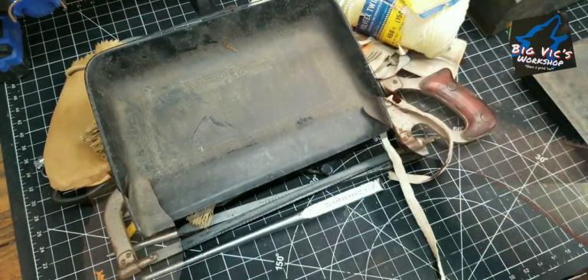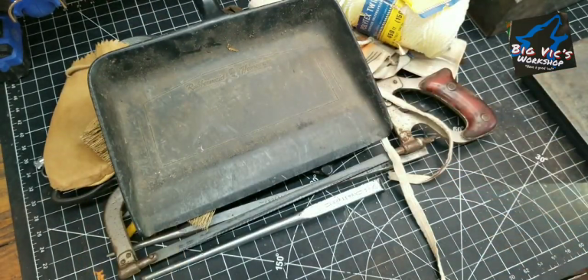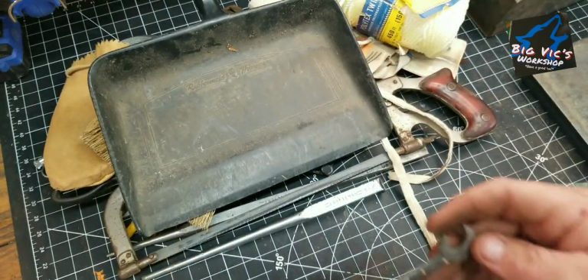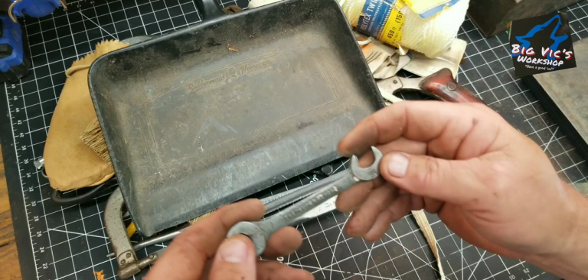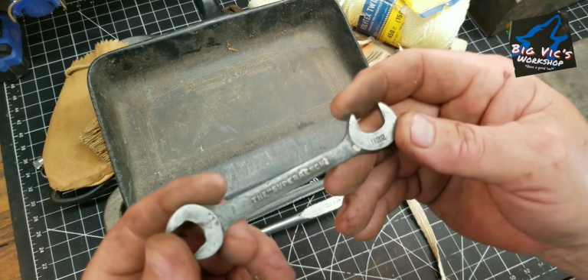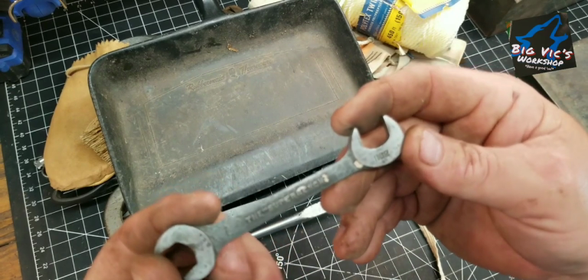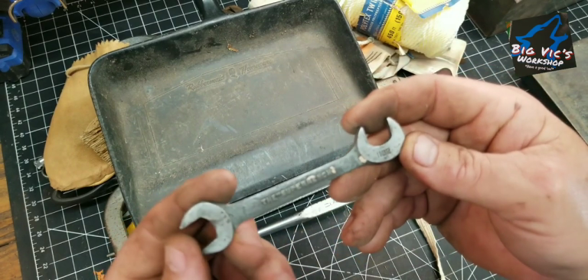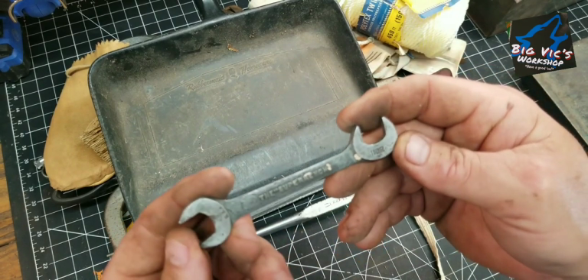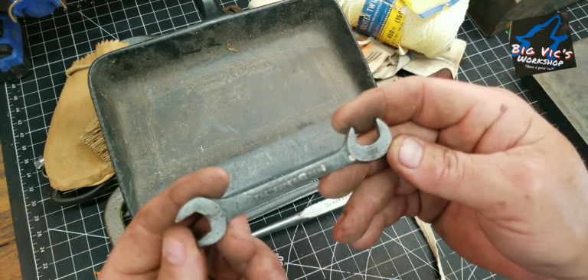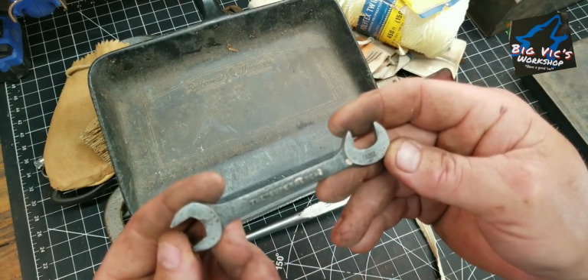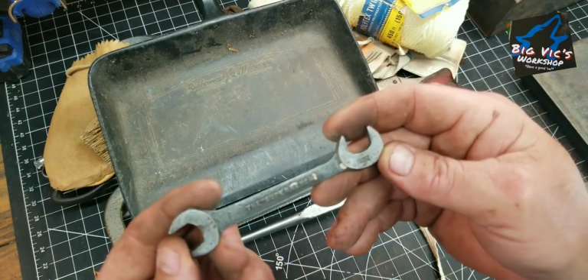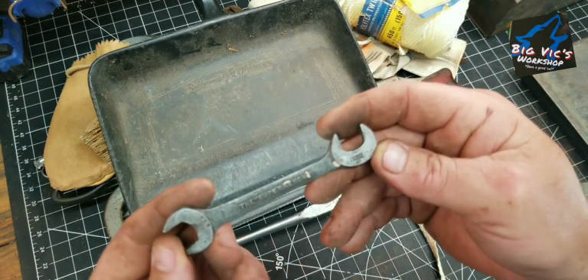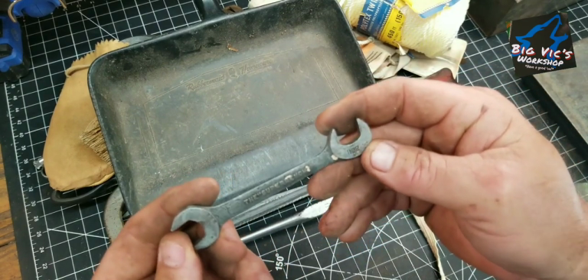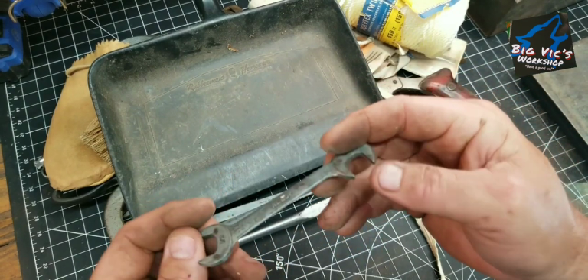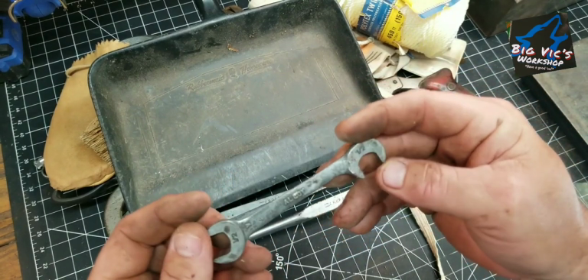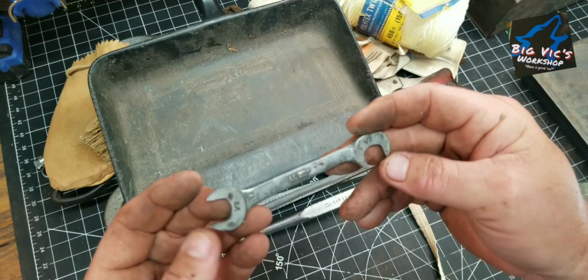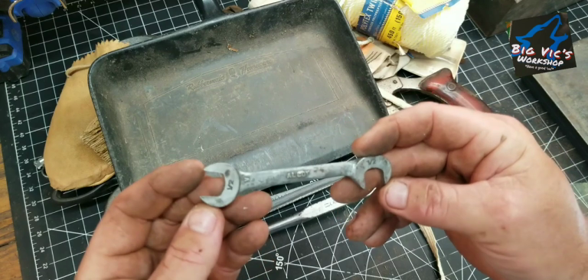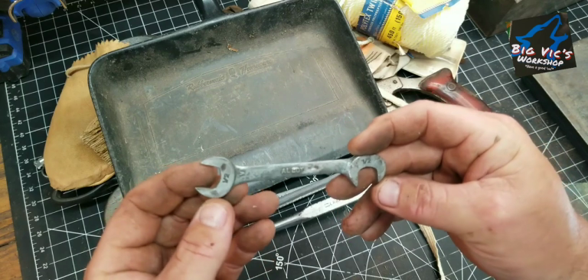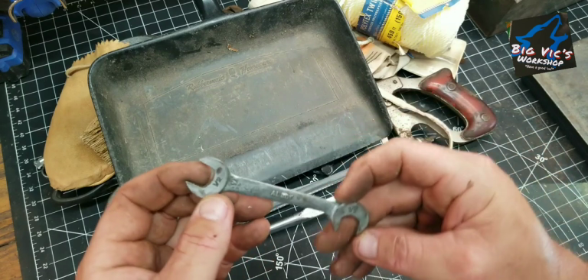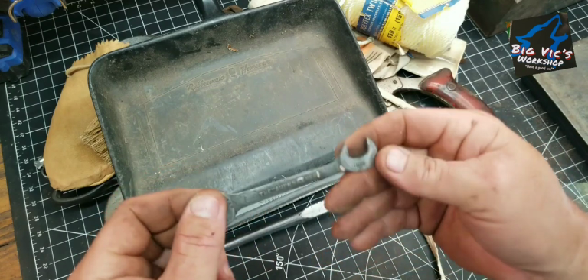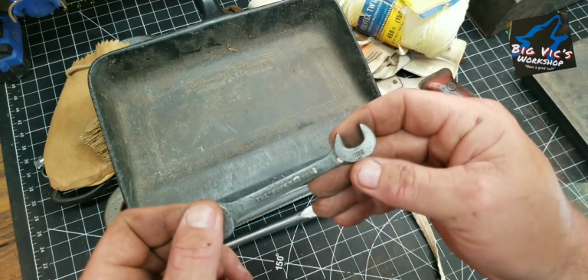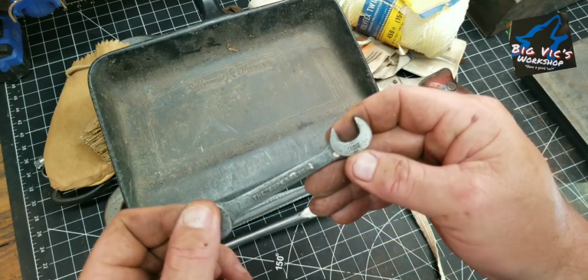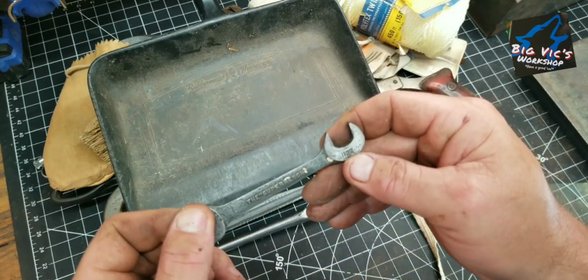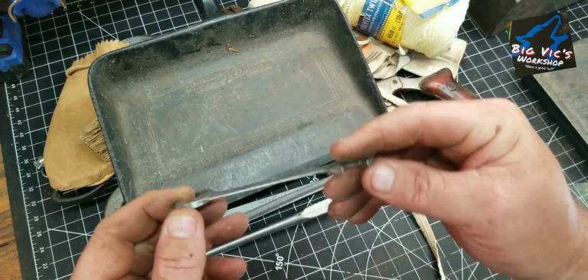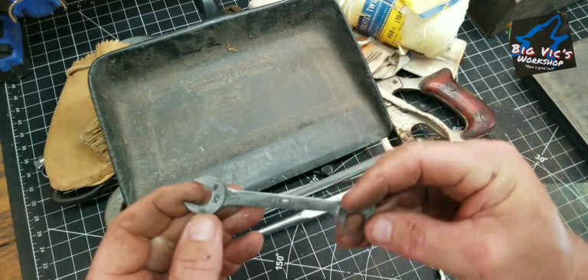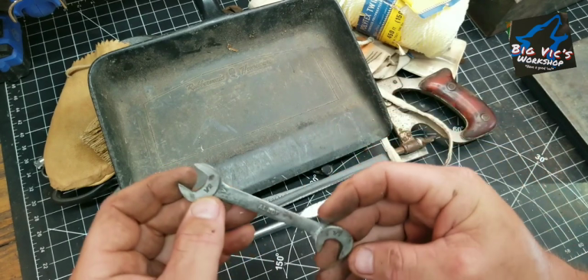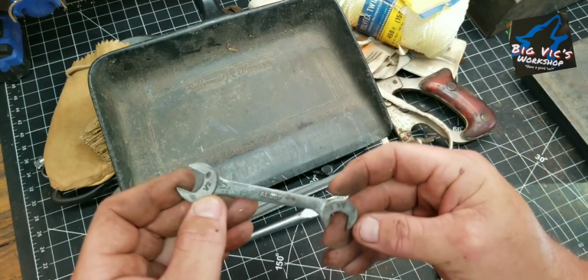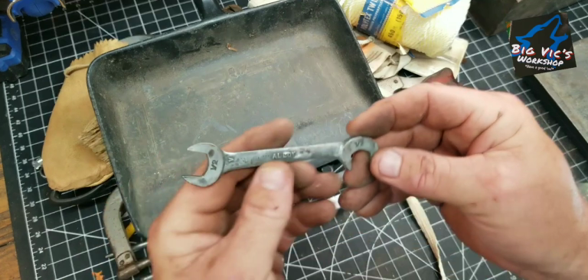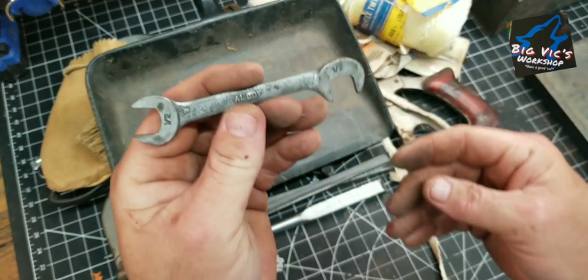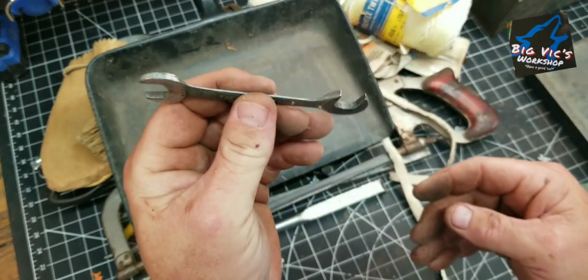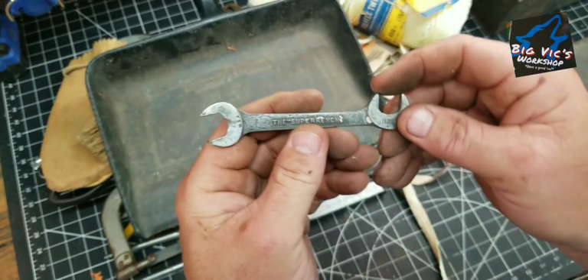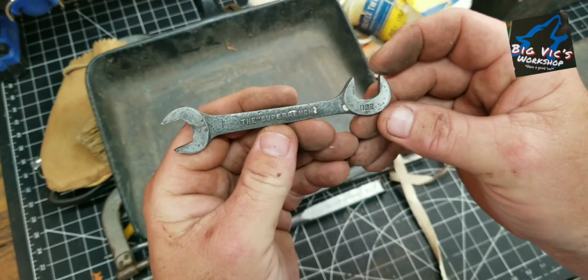There's one more wrench — a super wrench. We'll quit on that one: 11, 30 seconds — I guess the number's 11-32, half inch — a little super wrench.